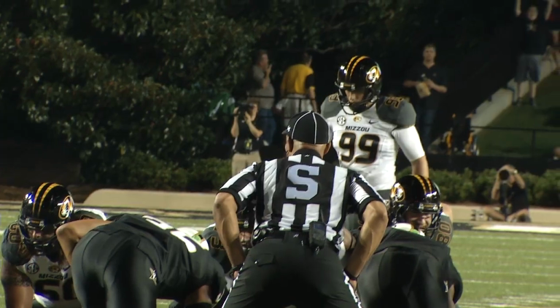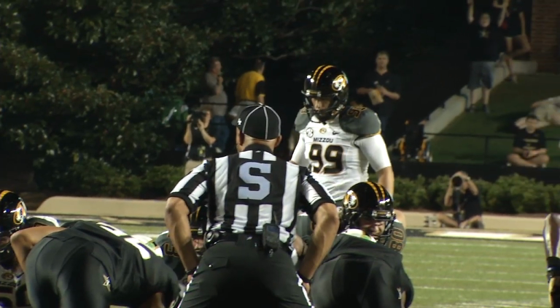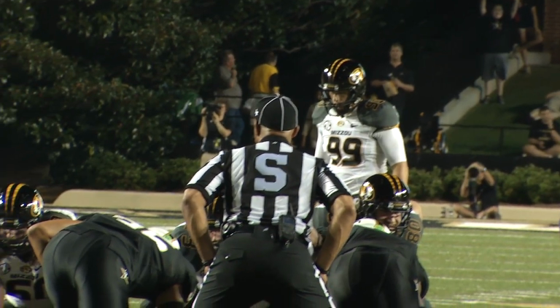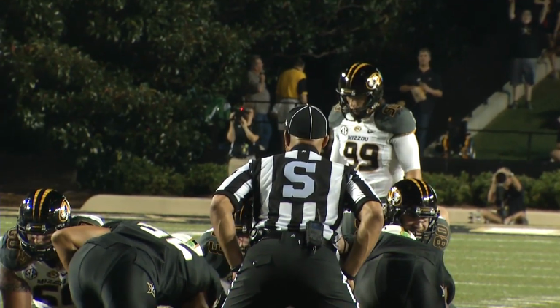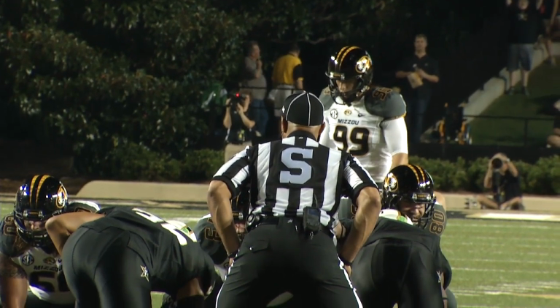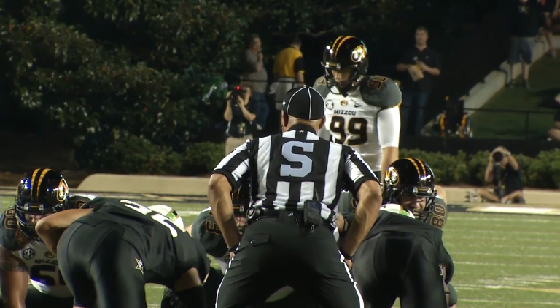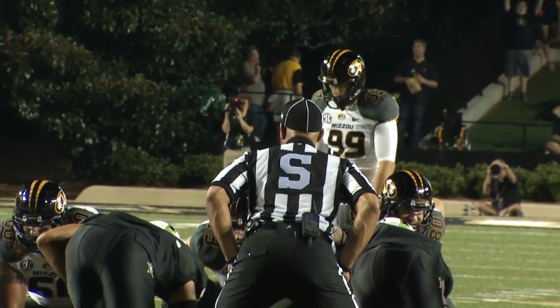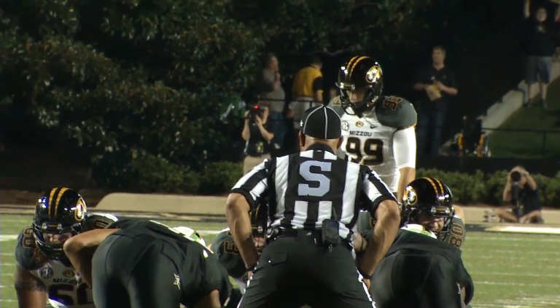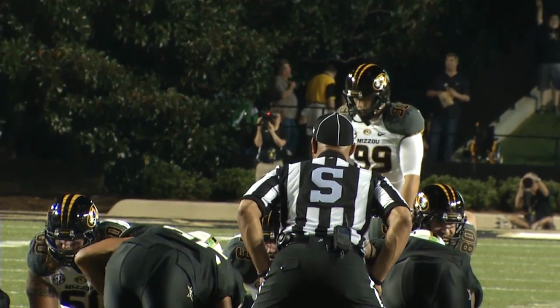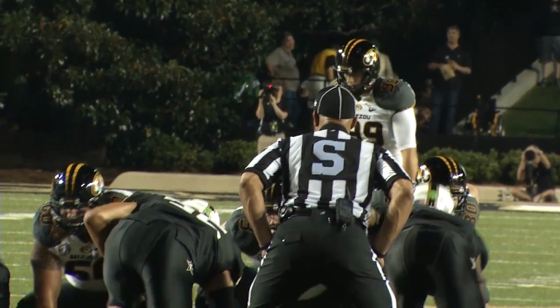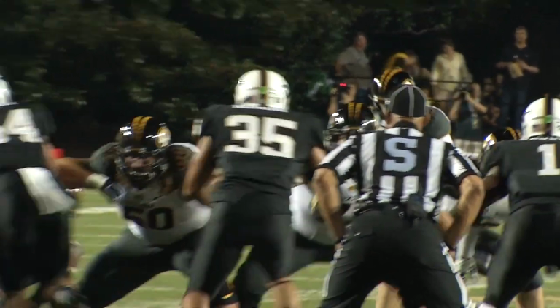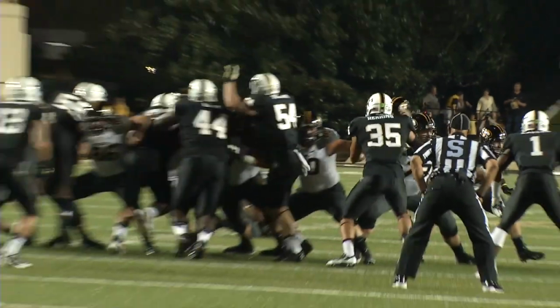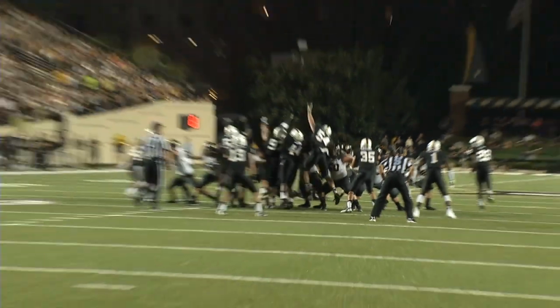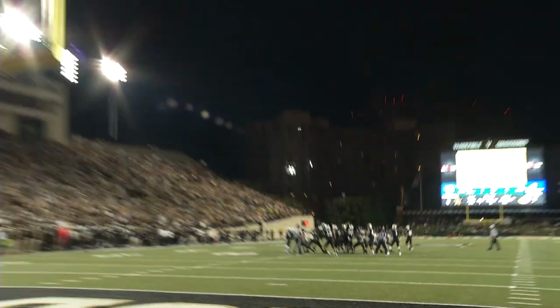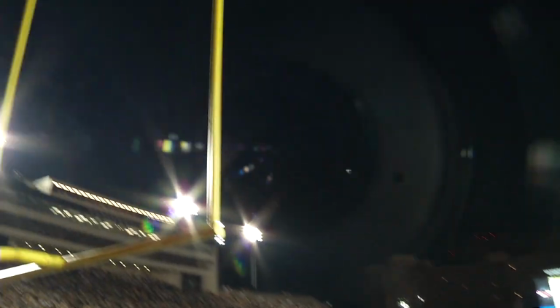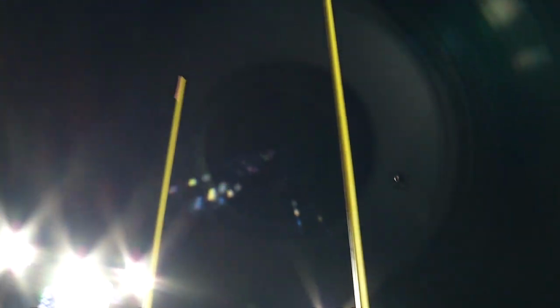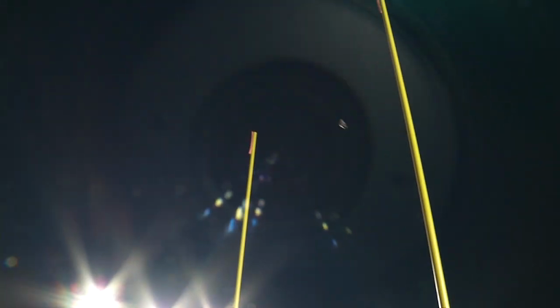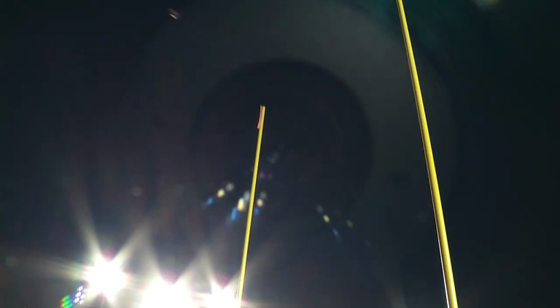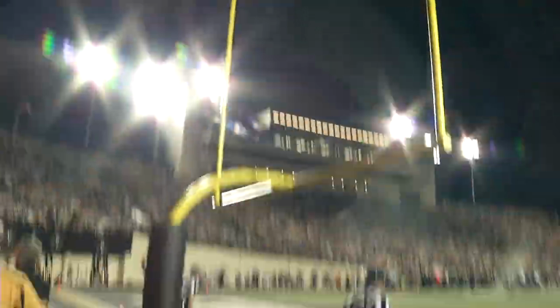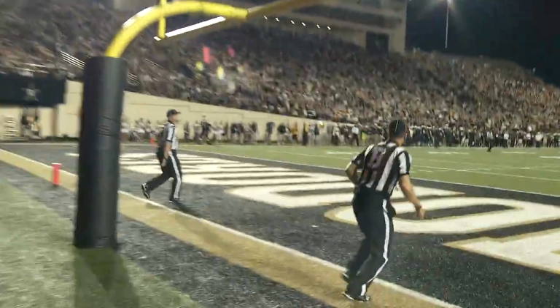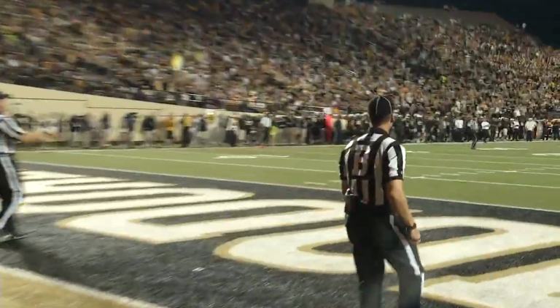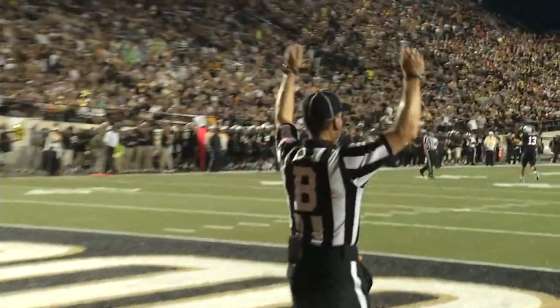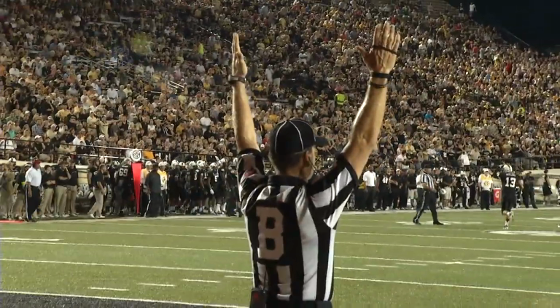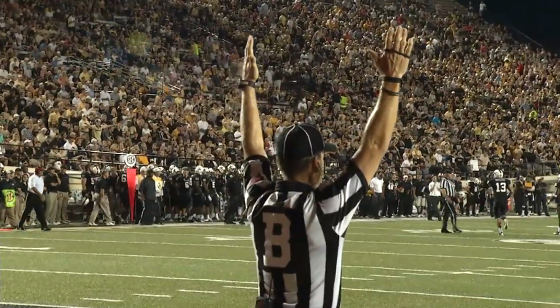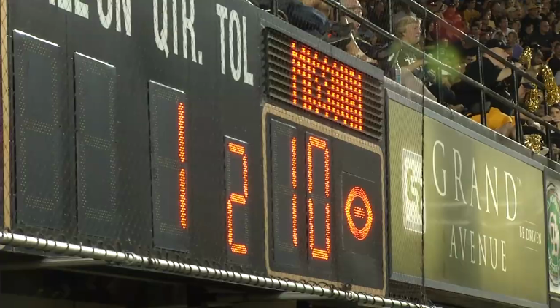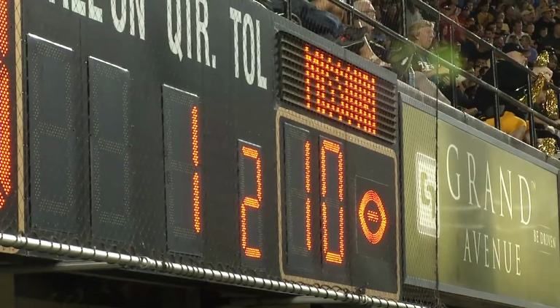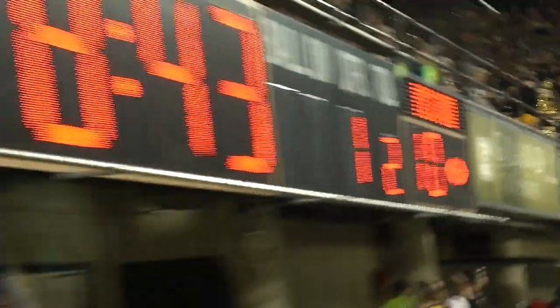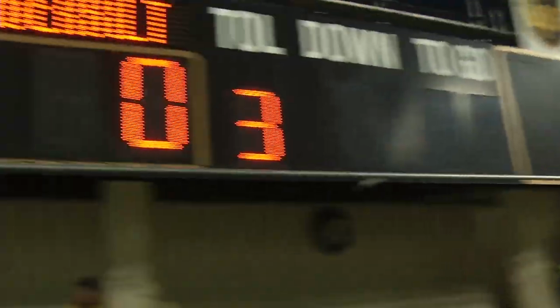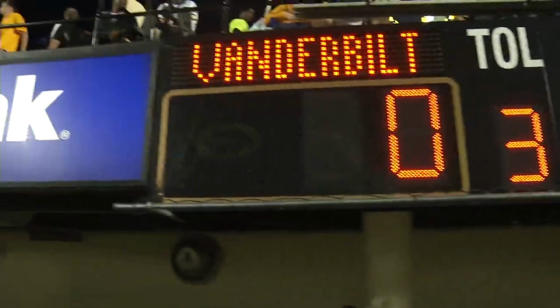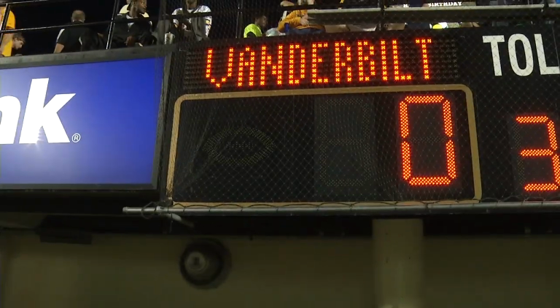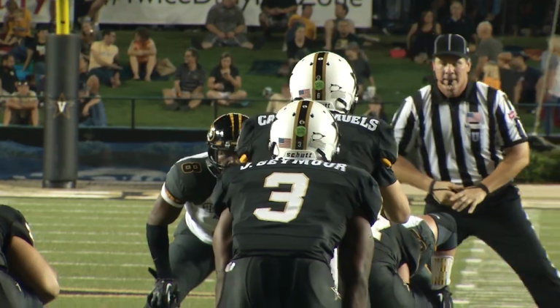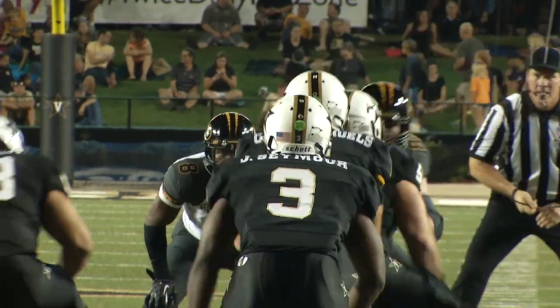44-yard attempt — this would be his longest make of the season. Good snap, good place. The kick is plenty long, and it is good. Missouri scored on each of its first two possessions to take a 10-0 lead.